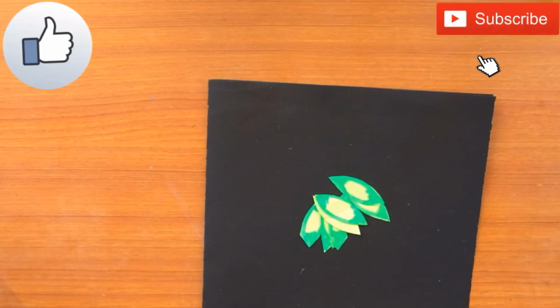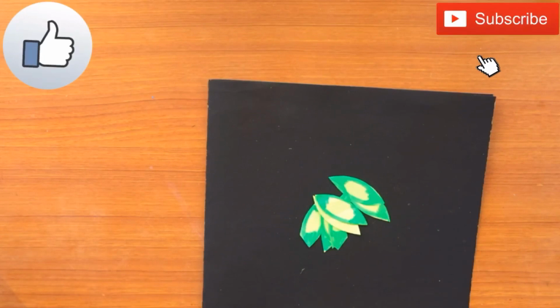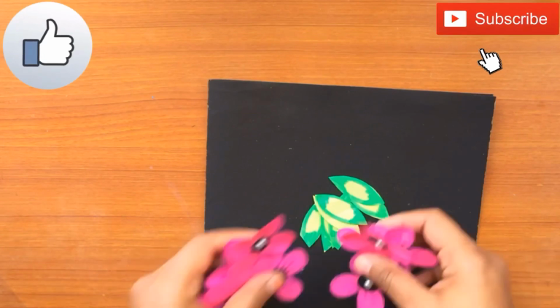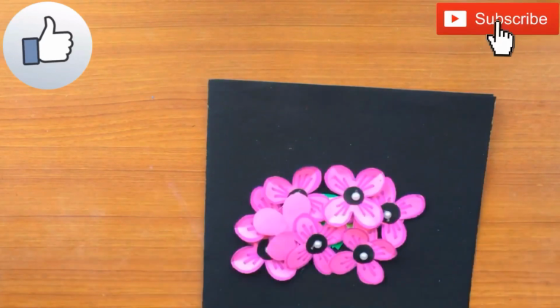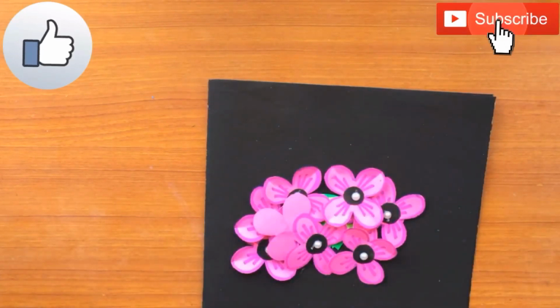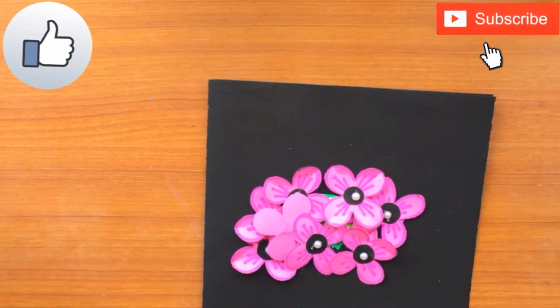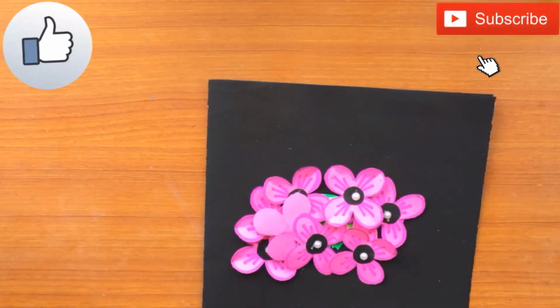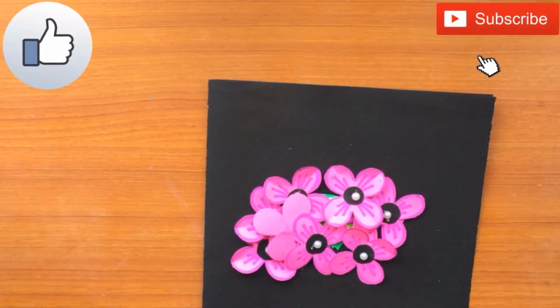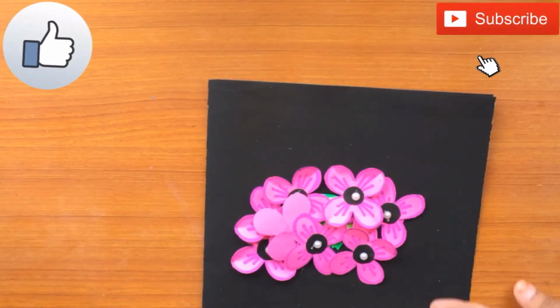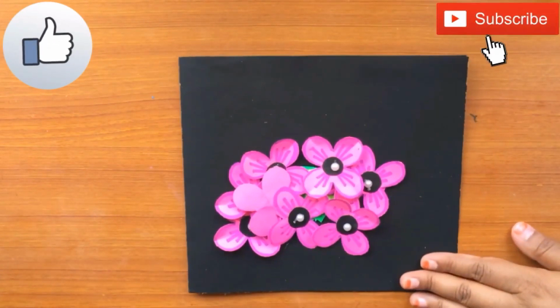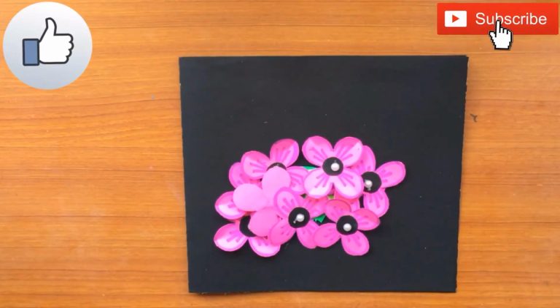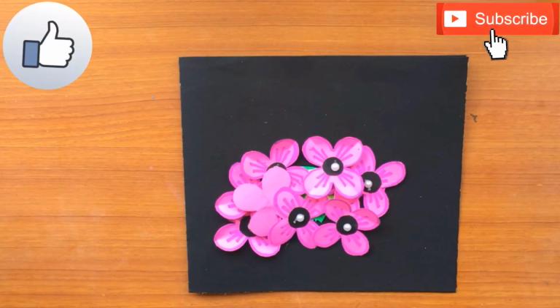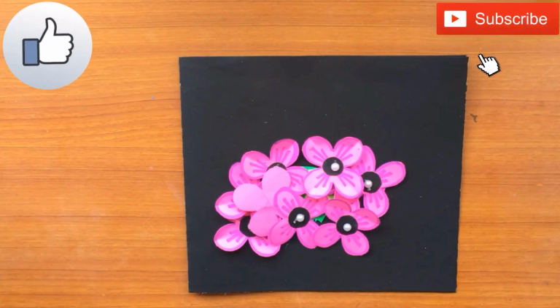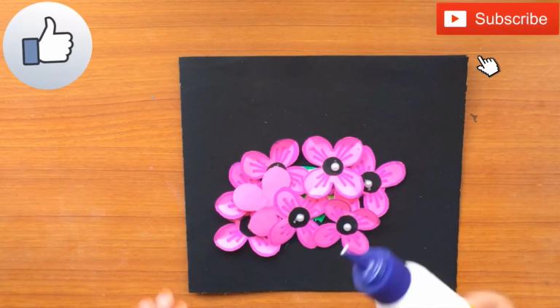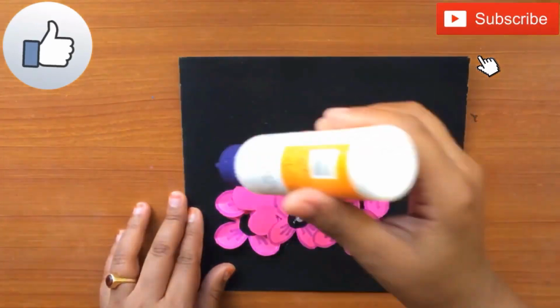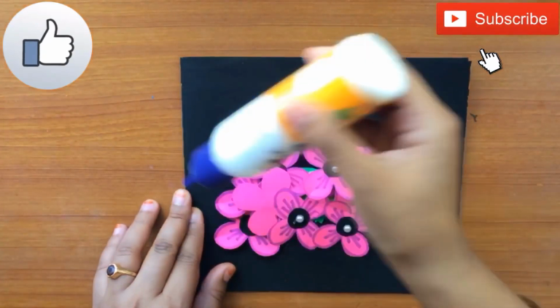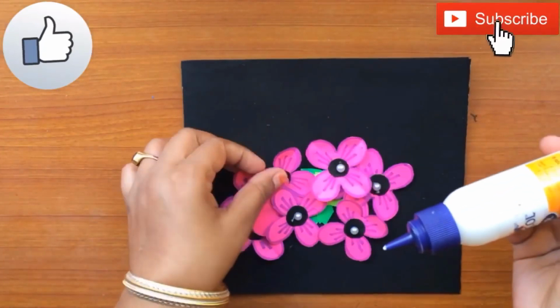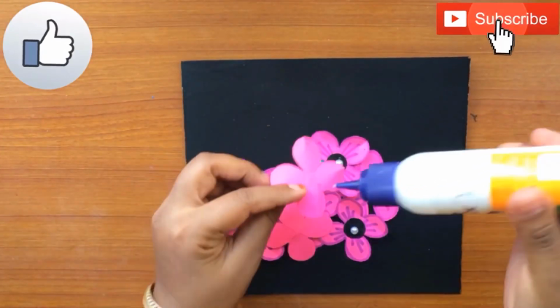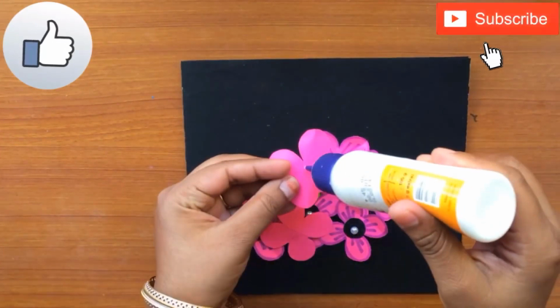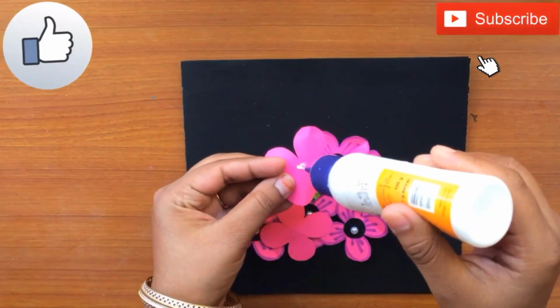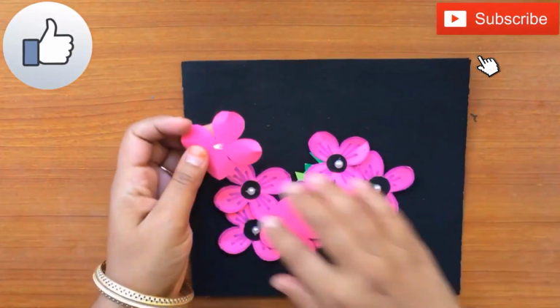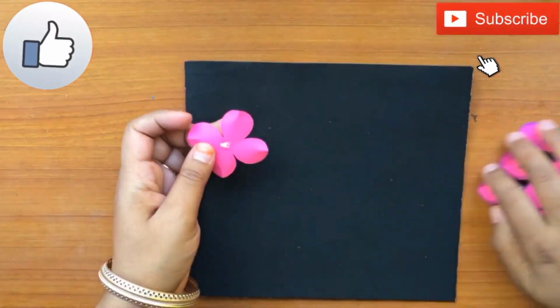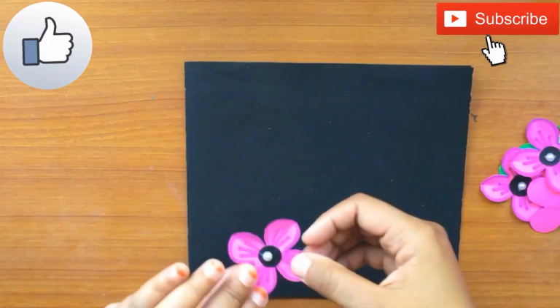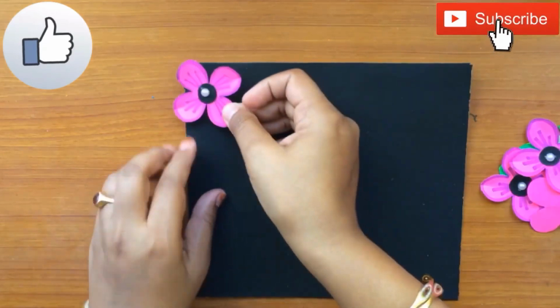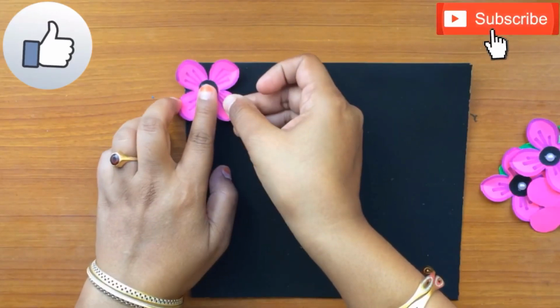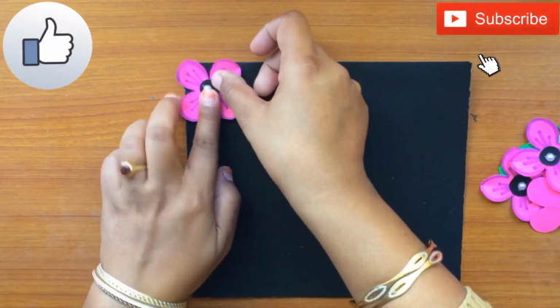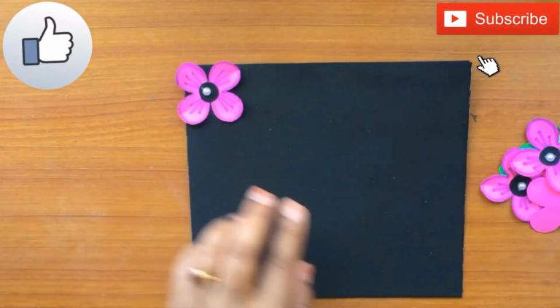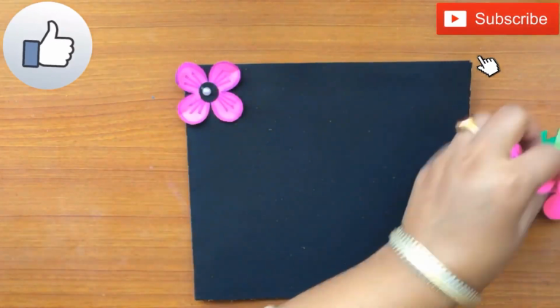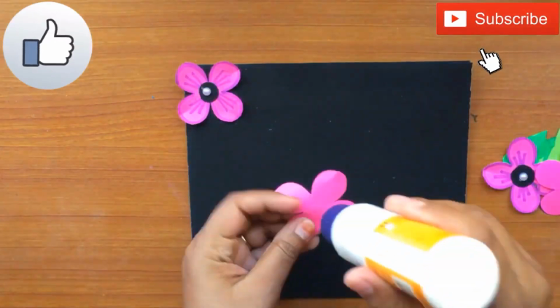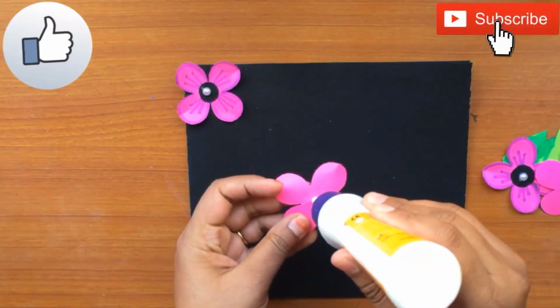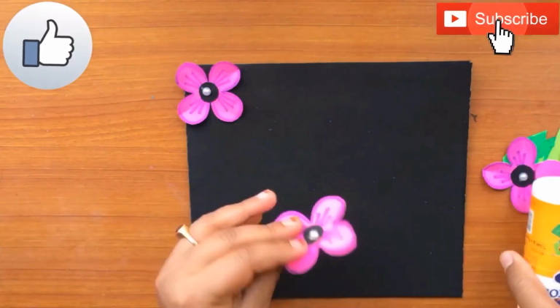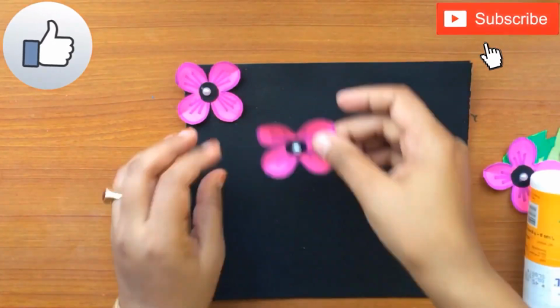Now take a black colored chart paper of dimensions around 13 to 15 centimeters, which is folded in the middle to make it a greeting card.